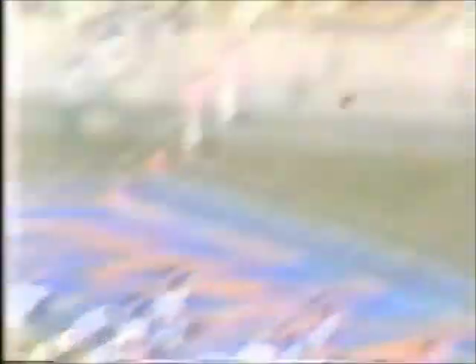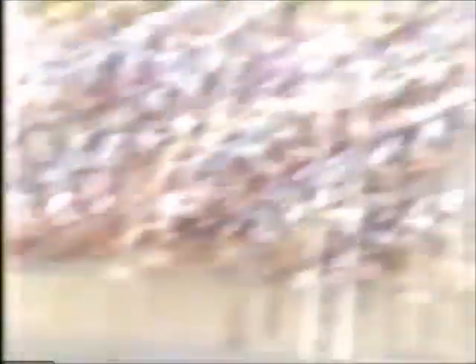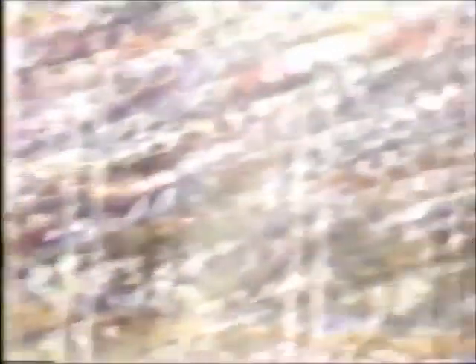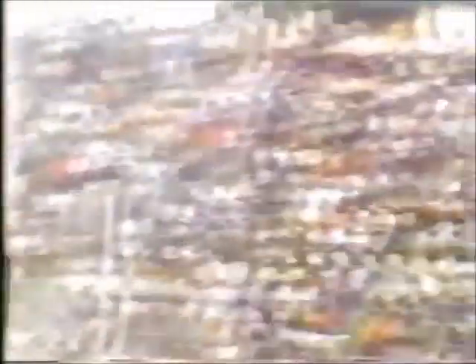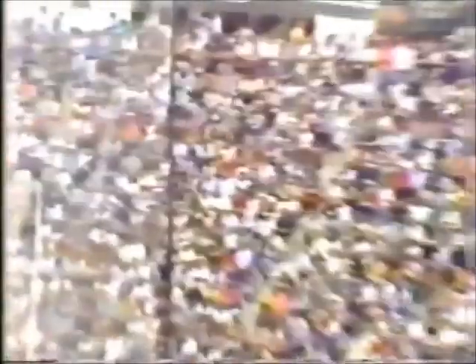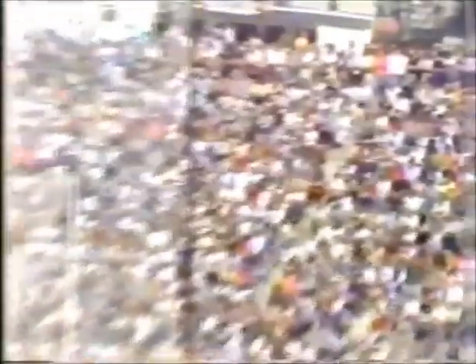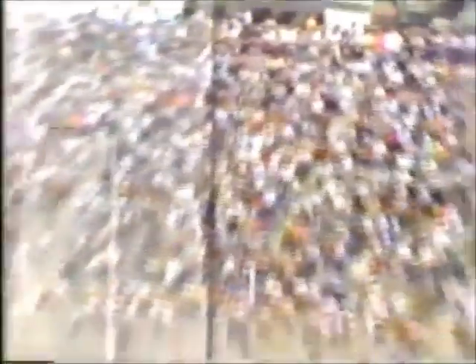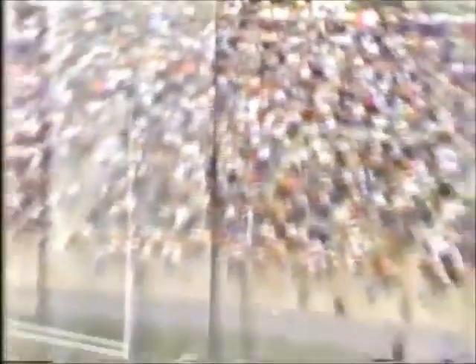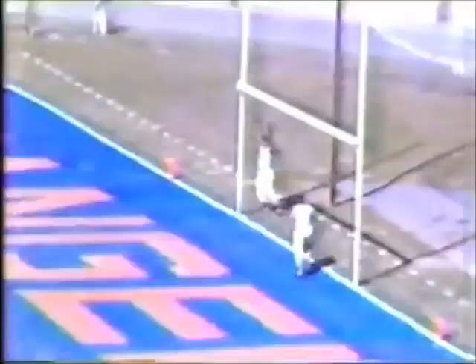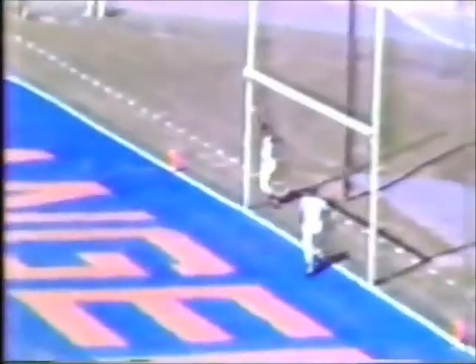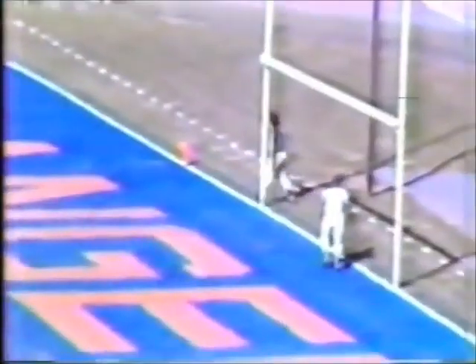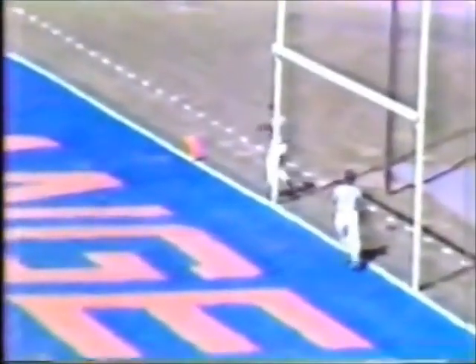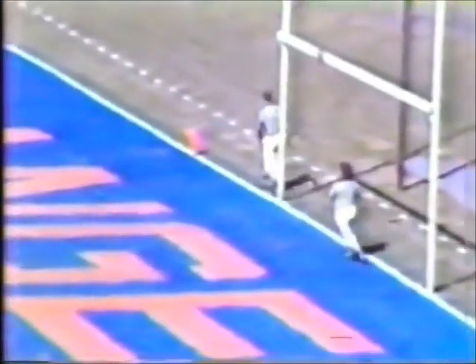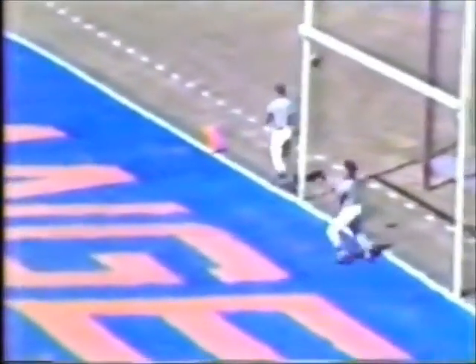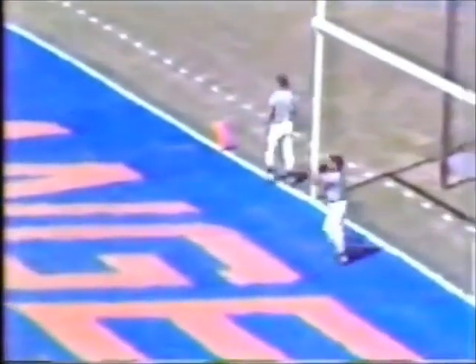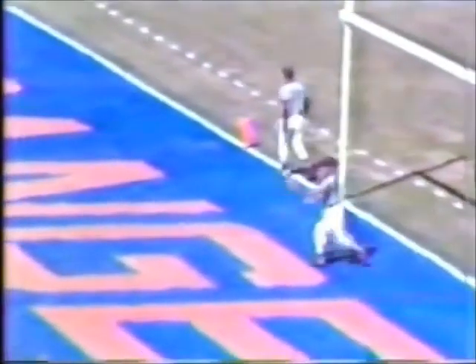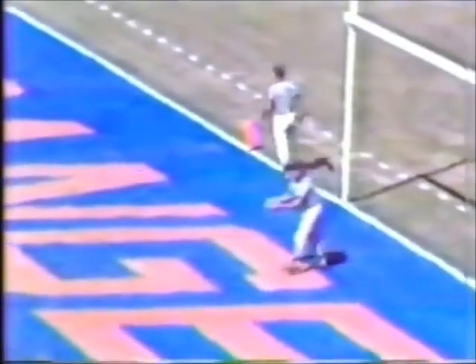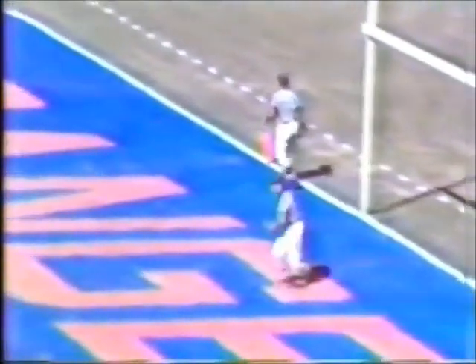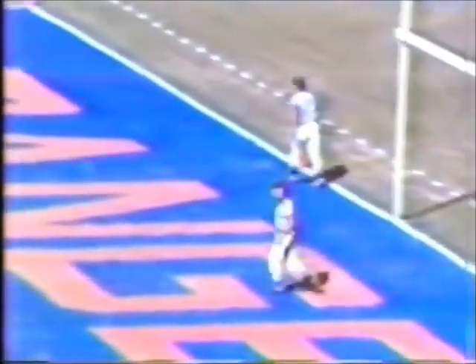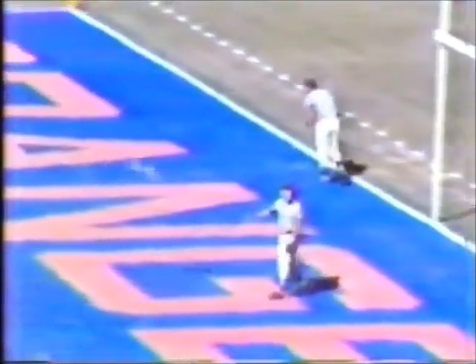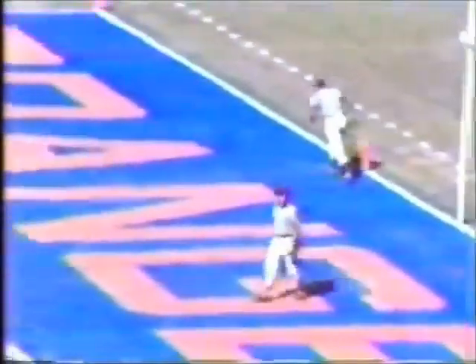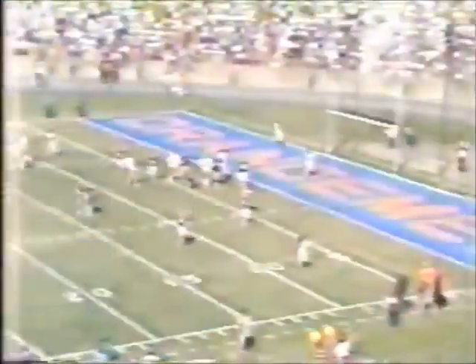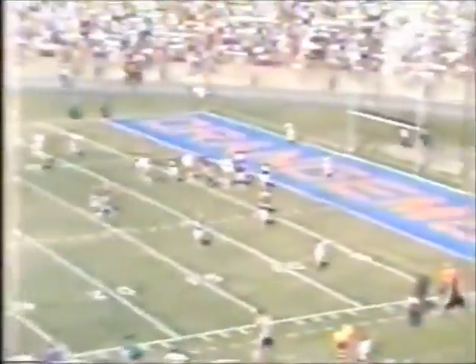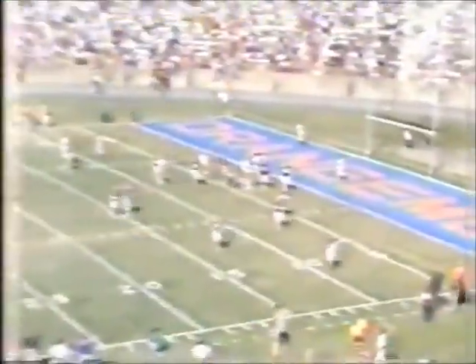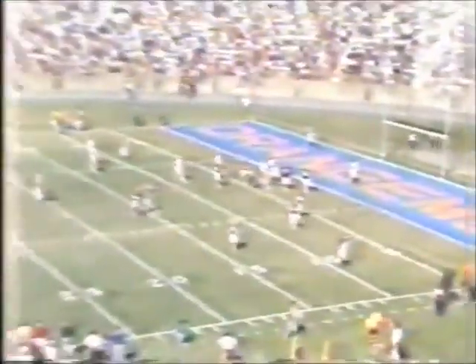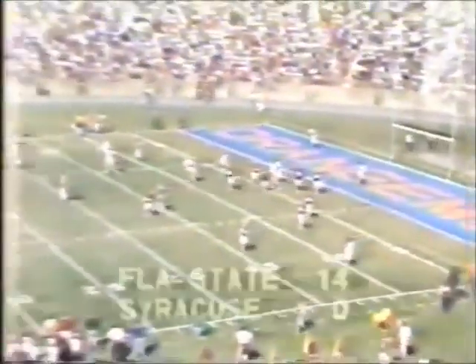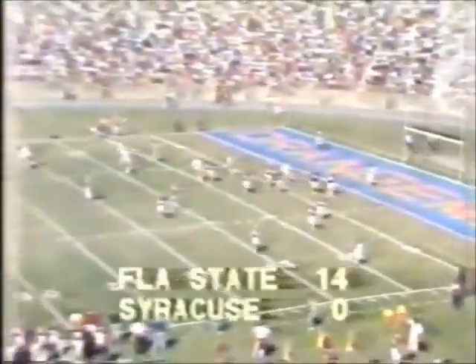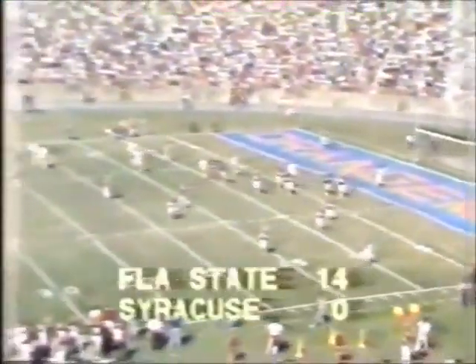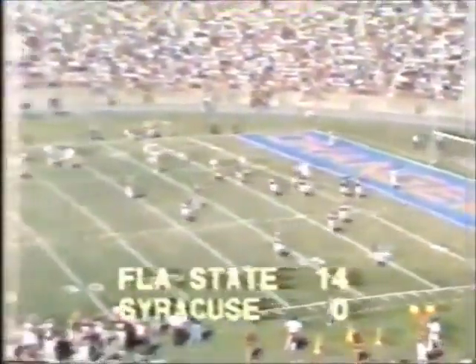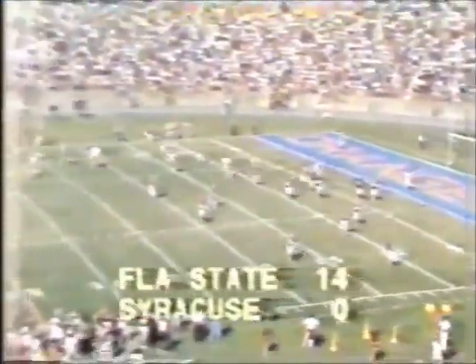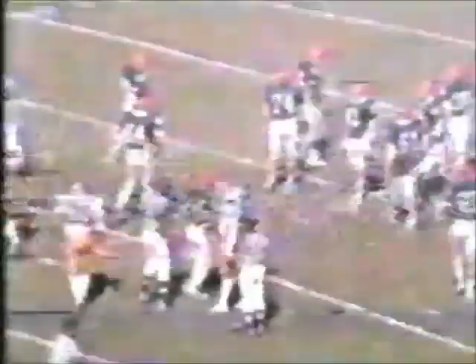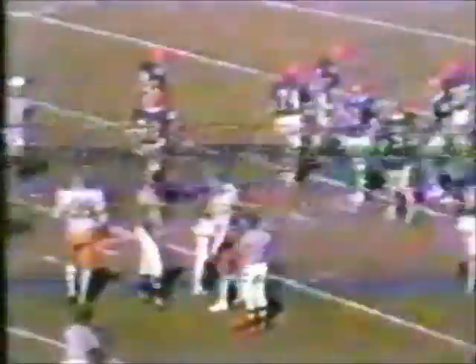There is the placement — the kick is up and it's perfect. And as the teams come back upfield, the score: Florida State 14, Syracuse nothing.